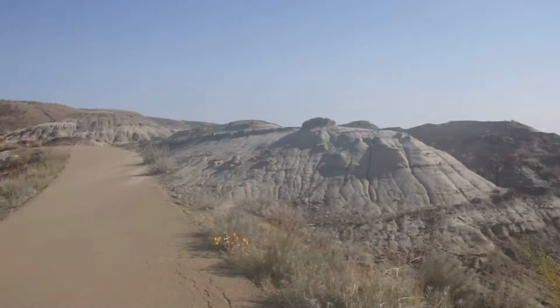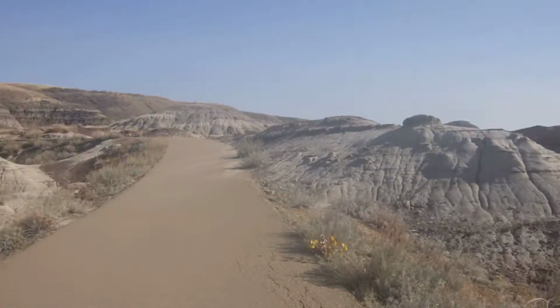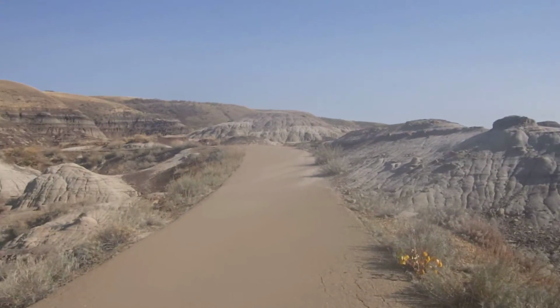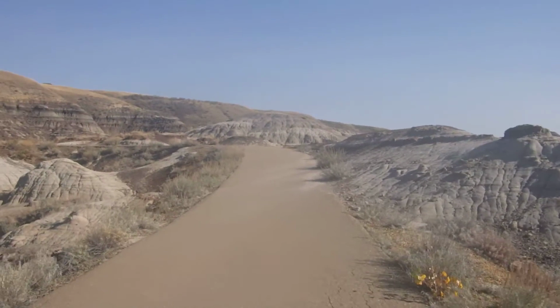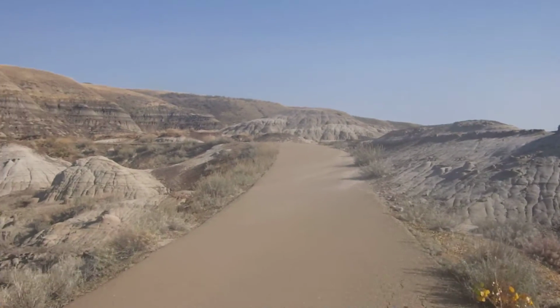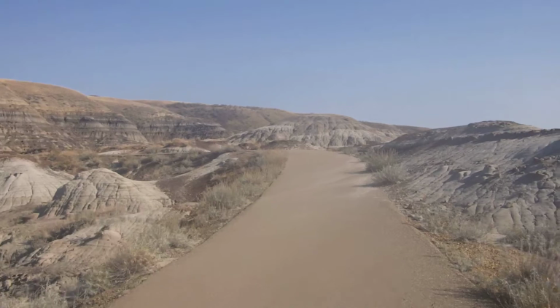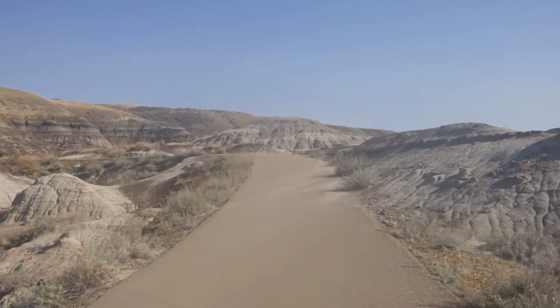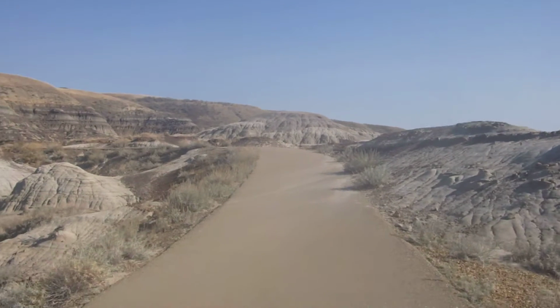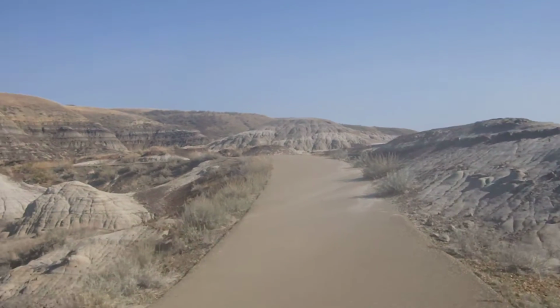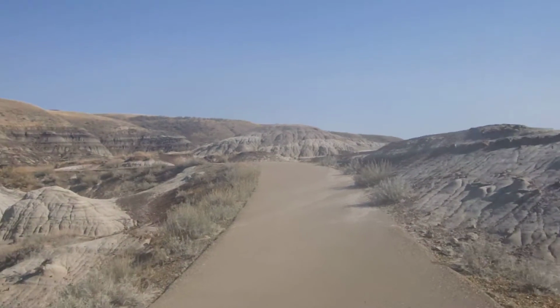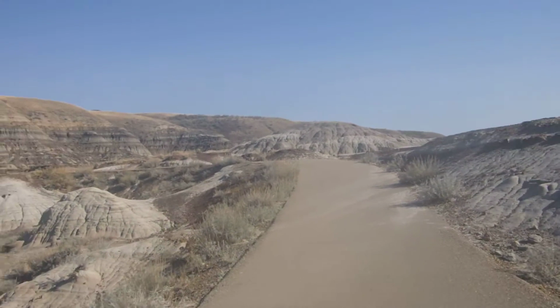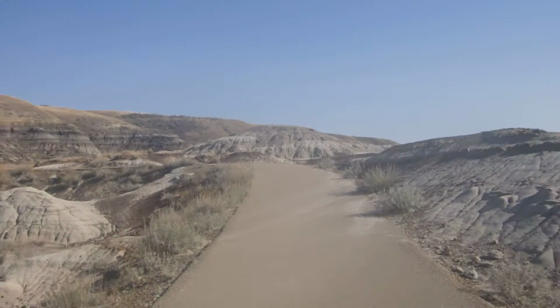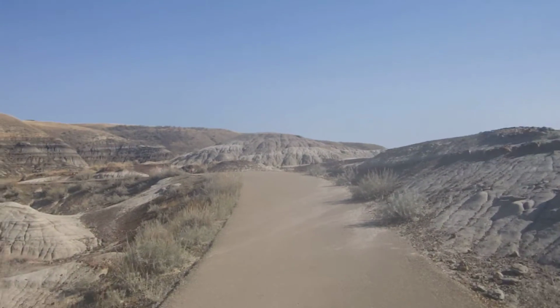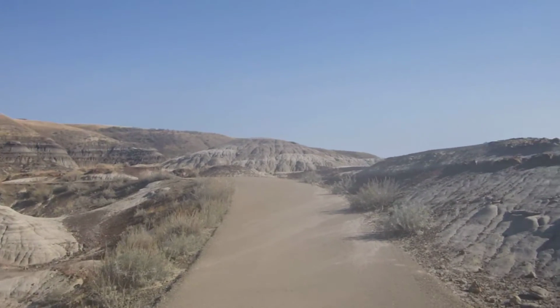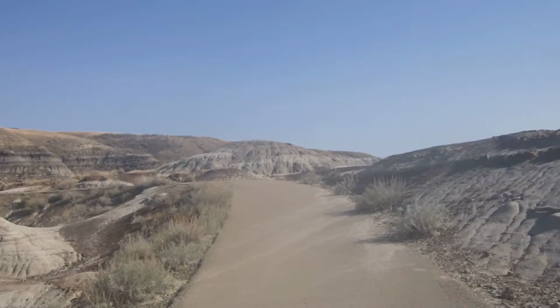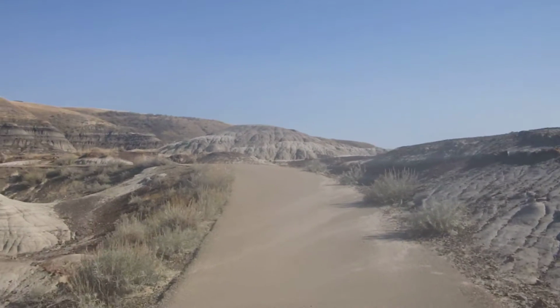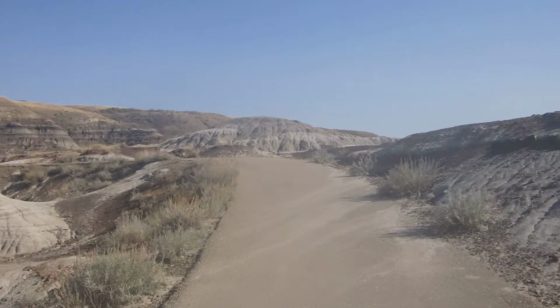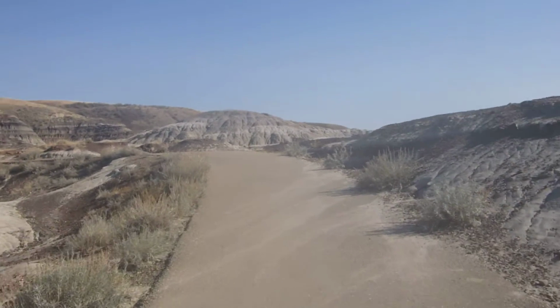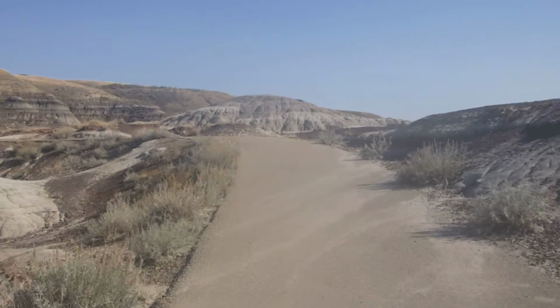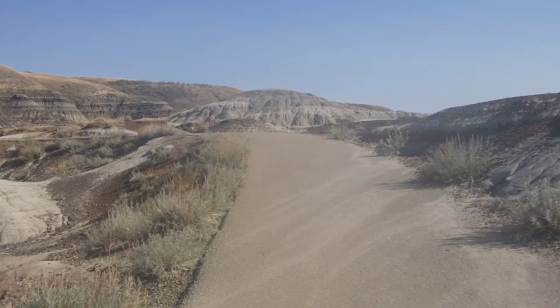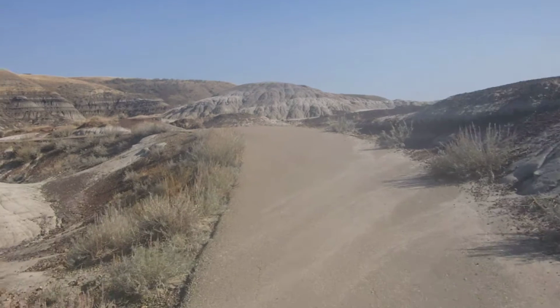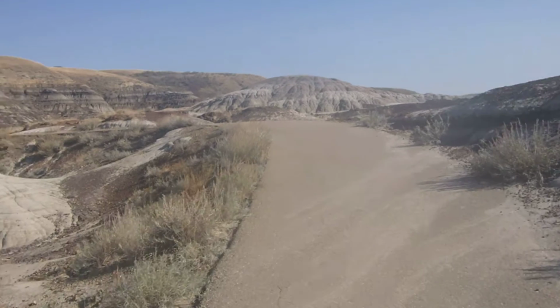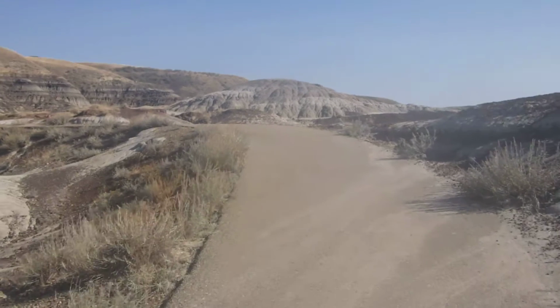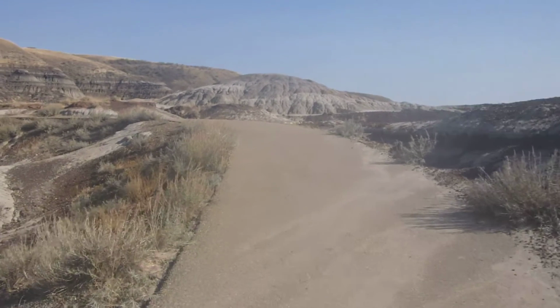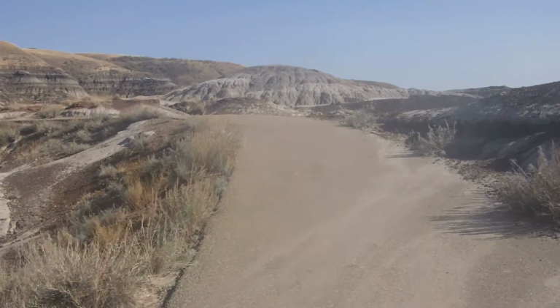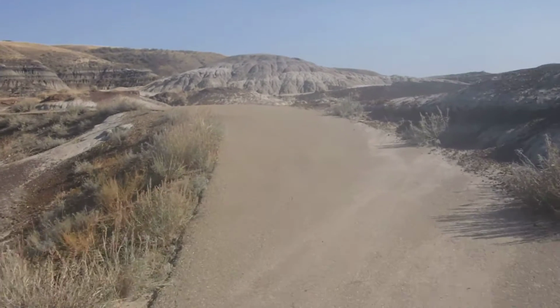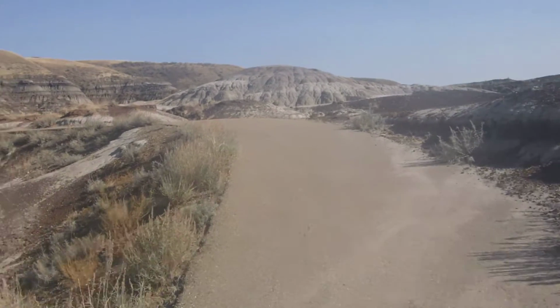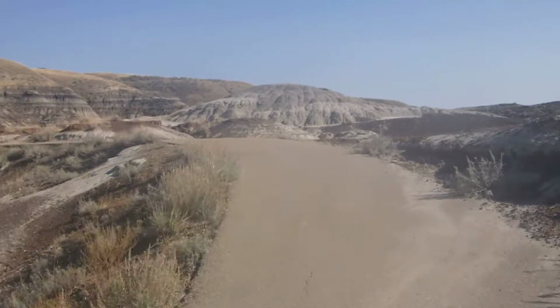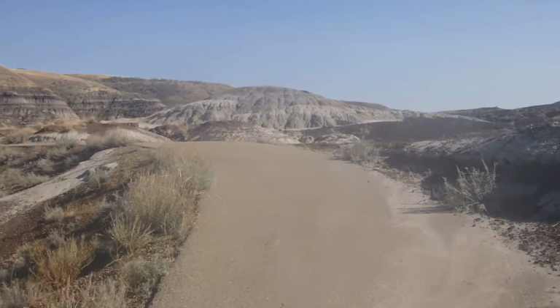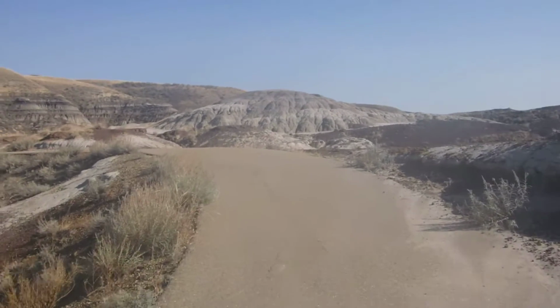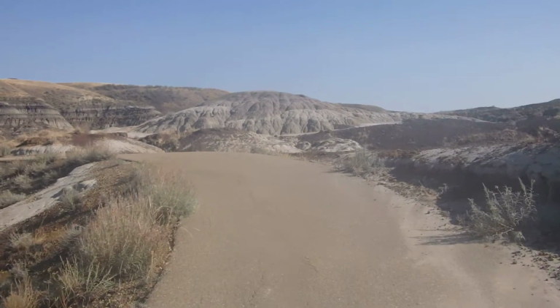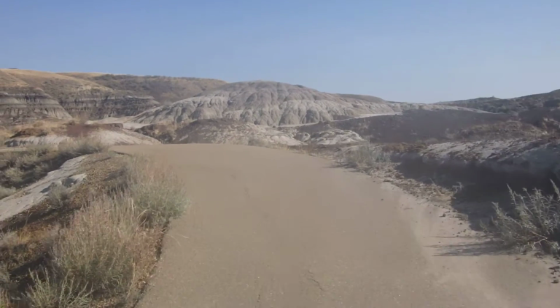Let's walk up the trail a little bit. This is not the main loop, but I picked it because there's probably not as many people up here. It's like a lunar landscape.